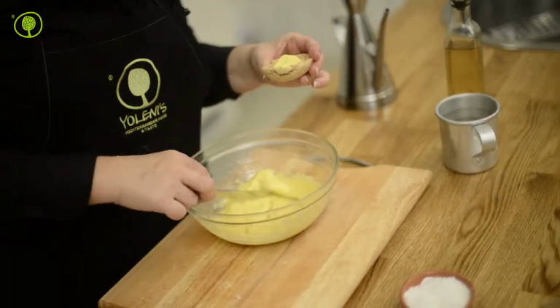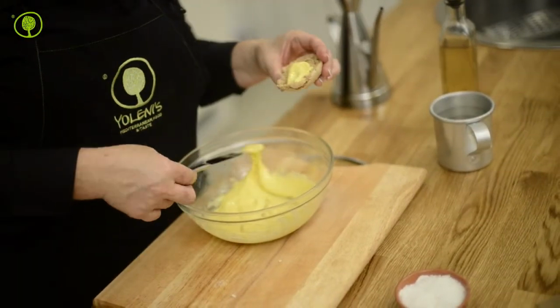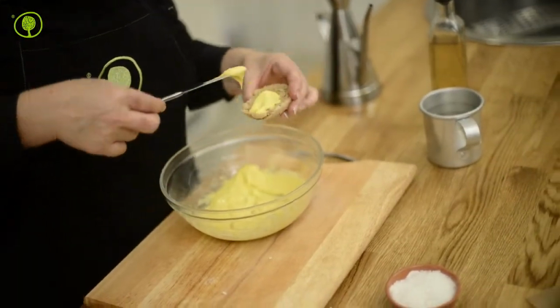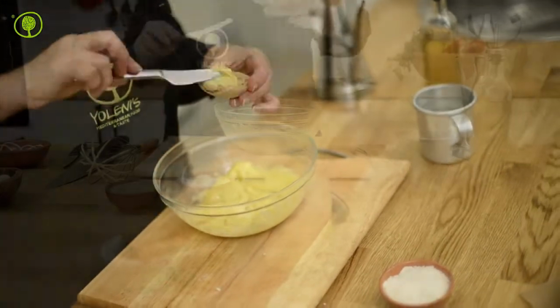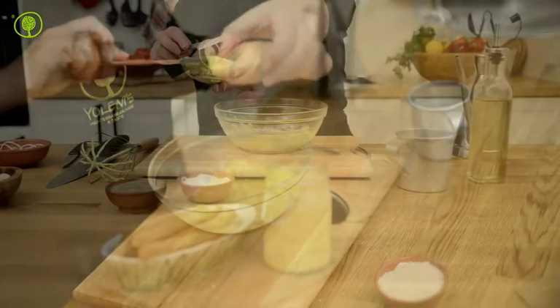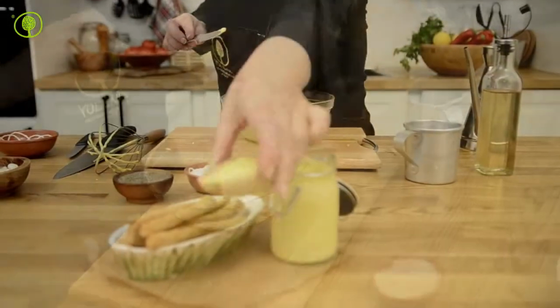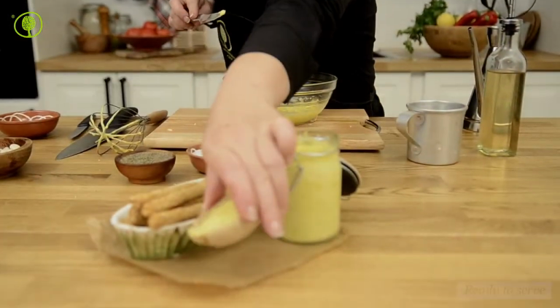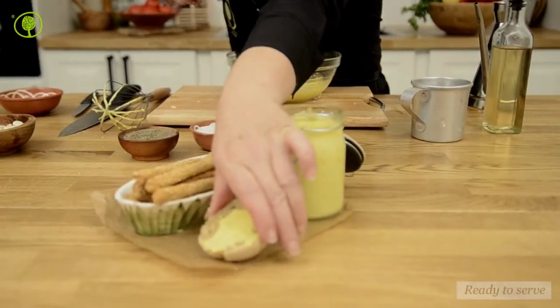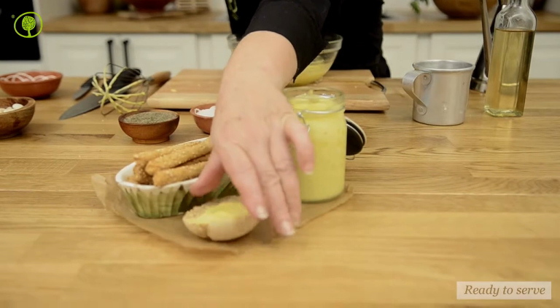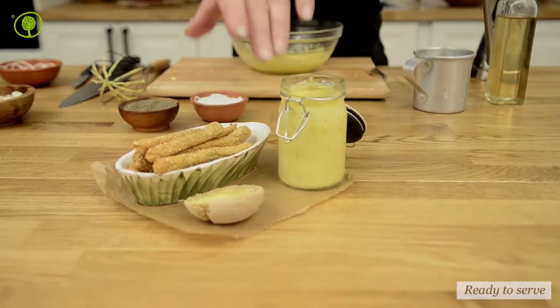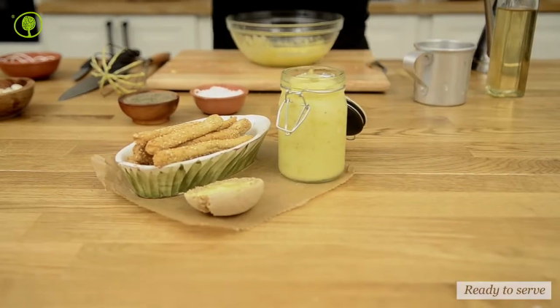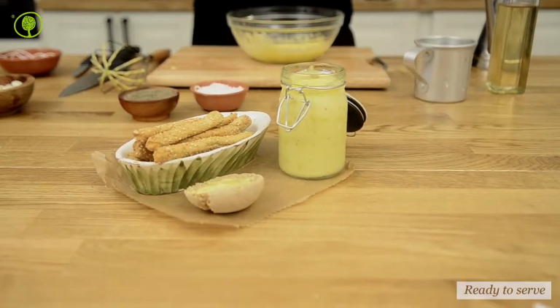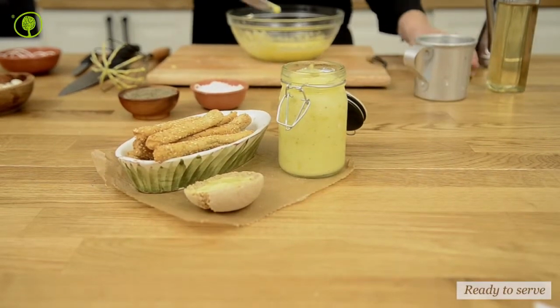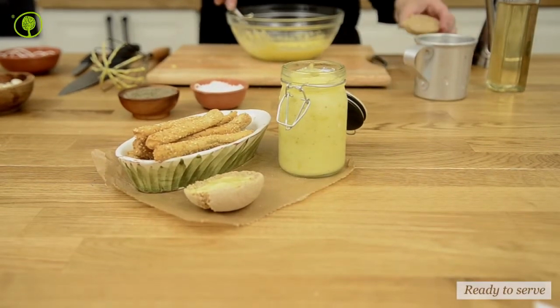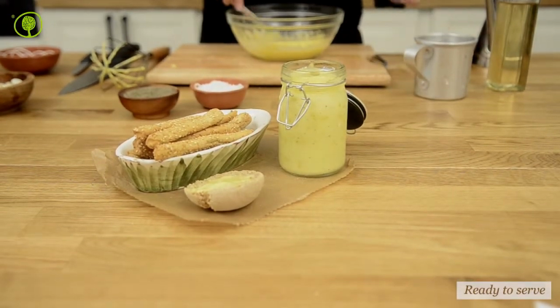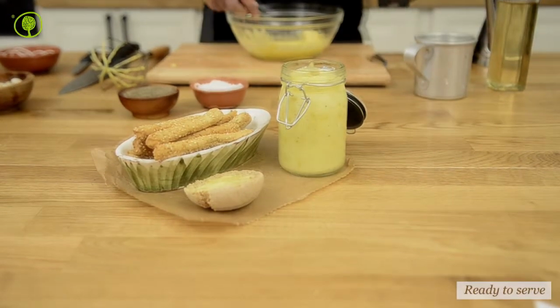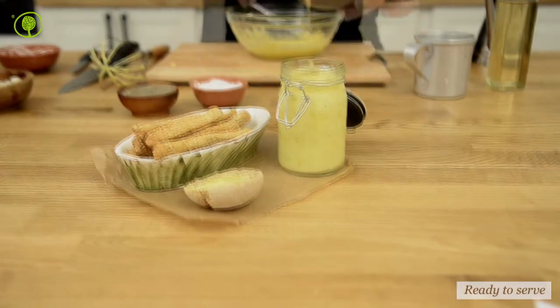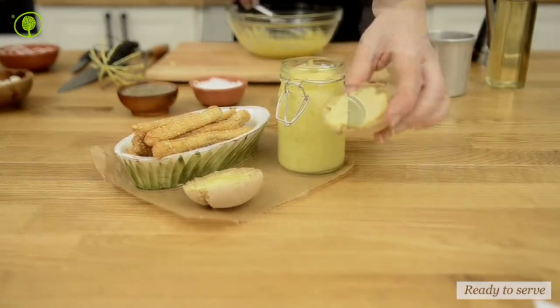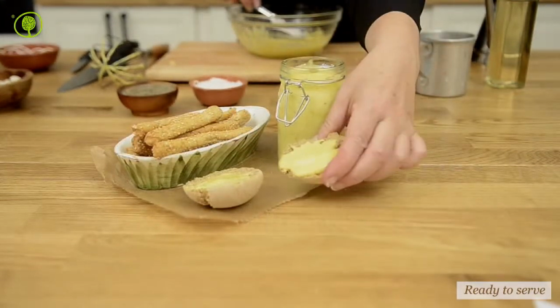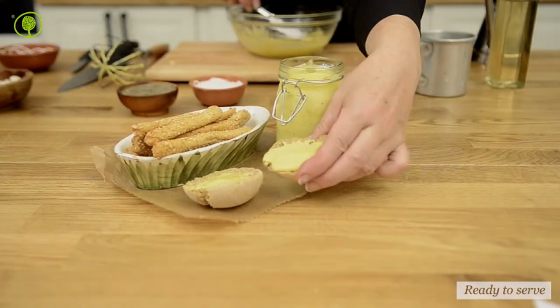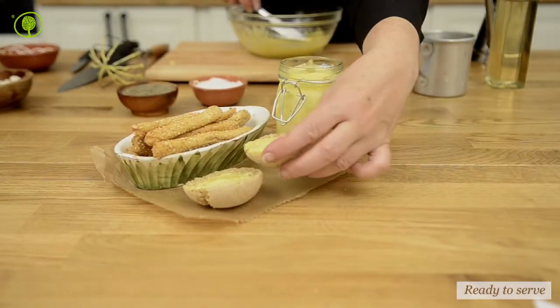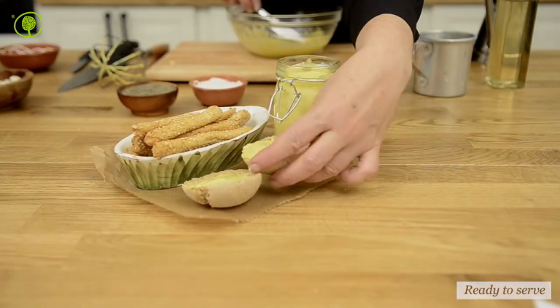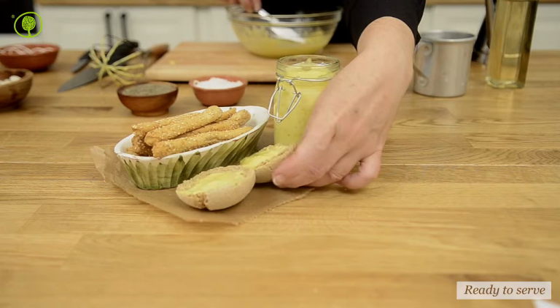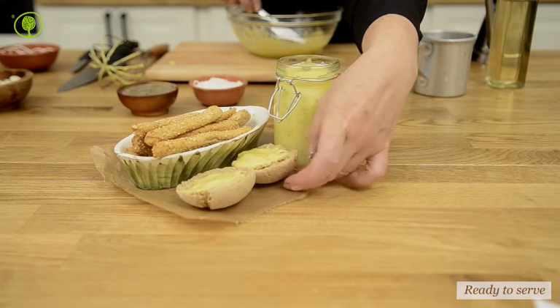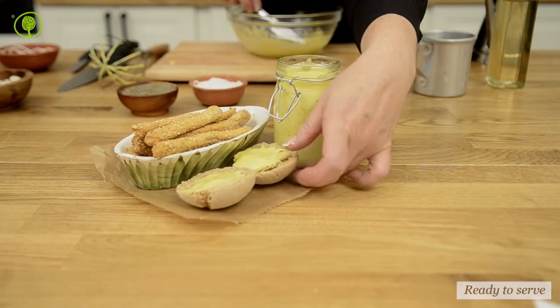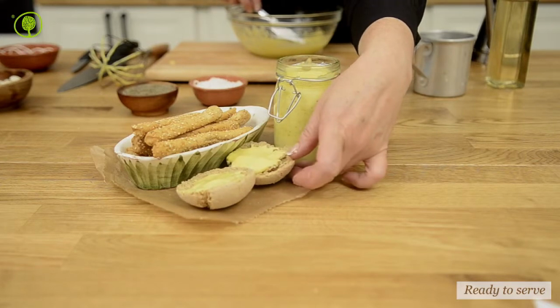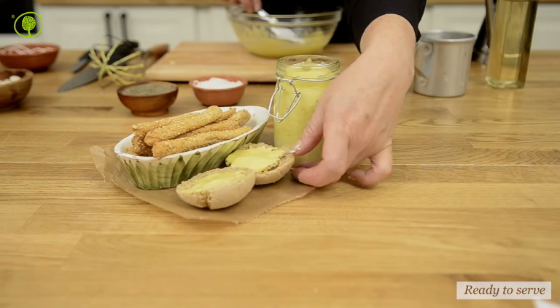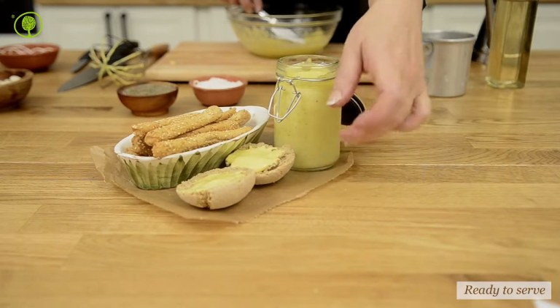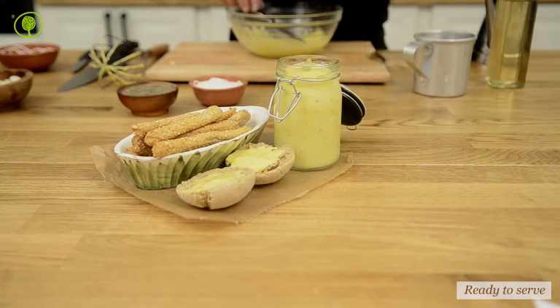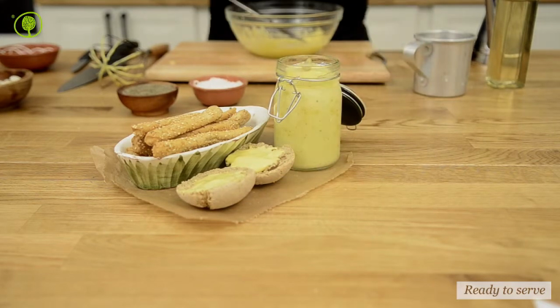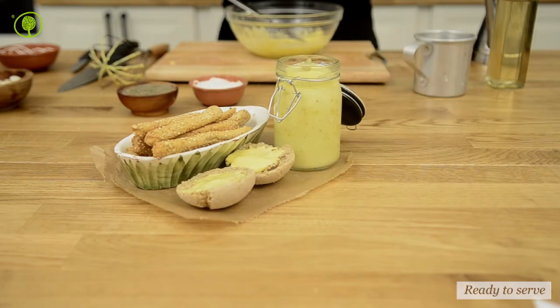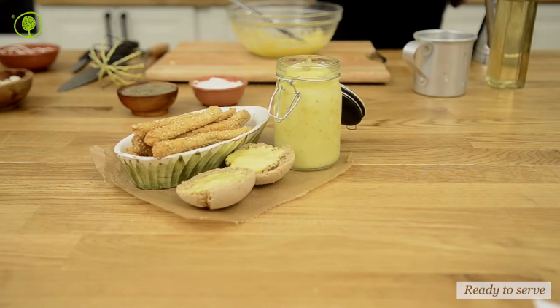The homemade mayonnaise is ready. You can use it as a dip for vegetable sticks, potato chips, lasagna chips, or crackers.